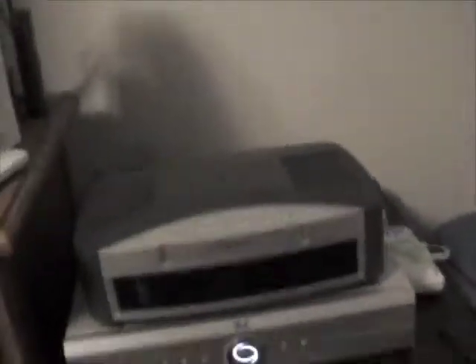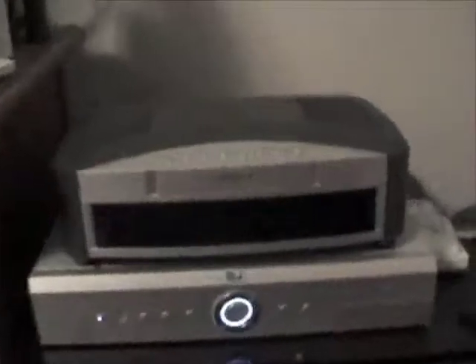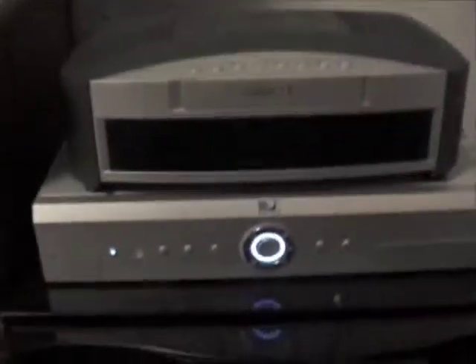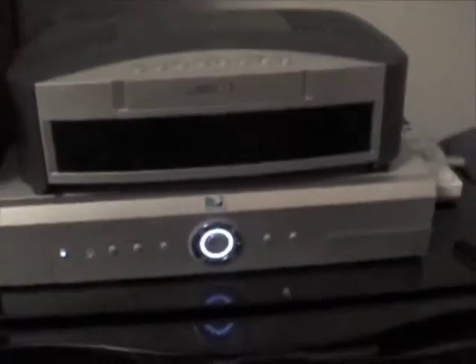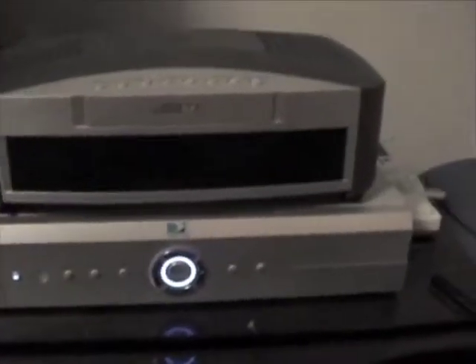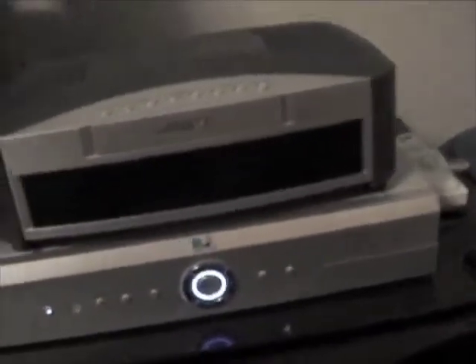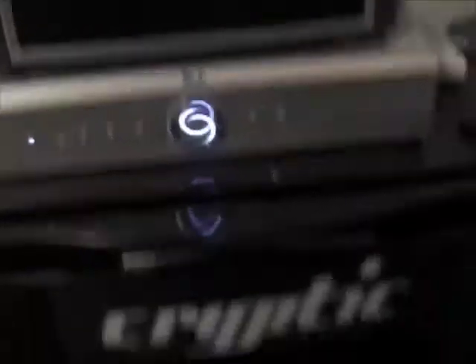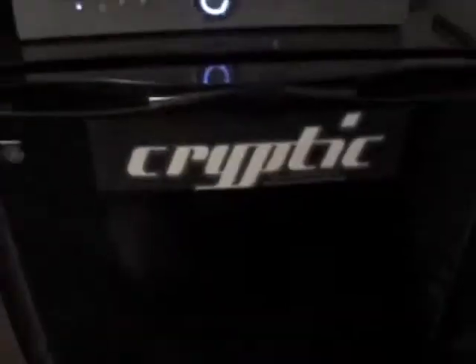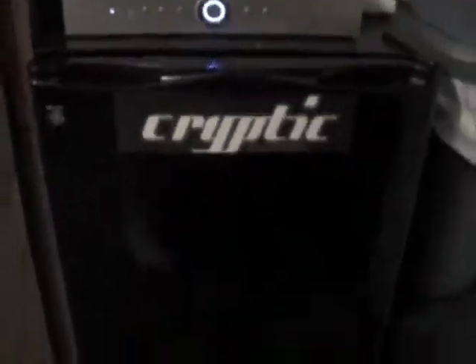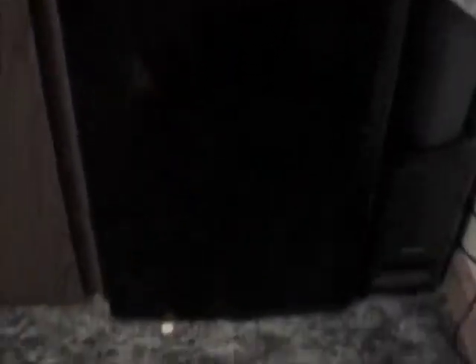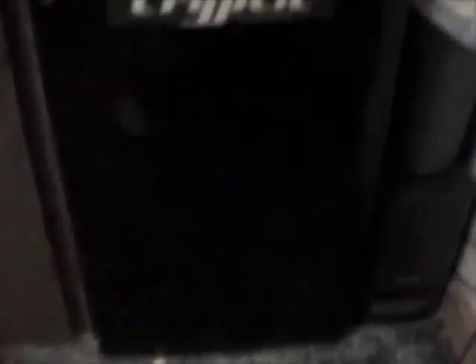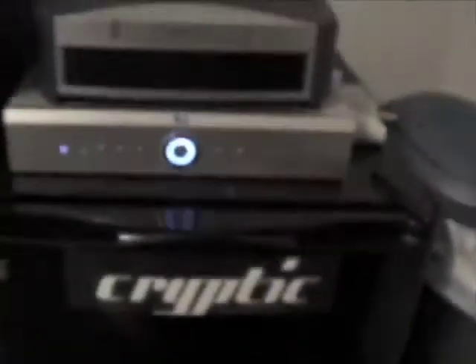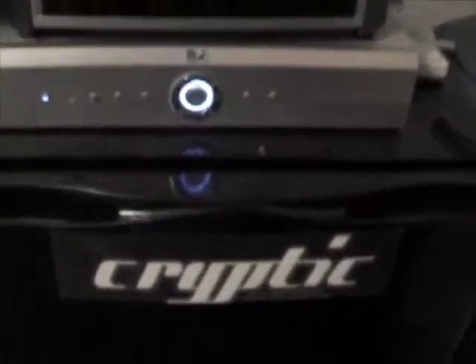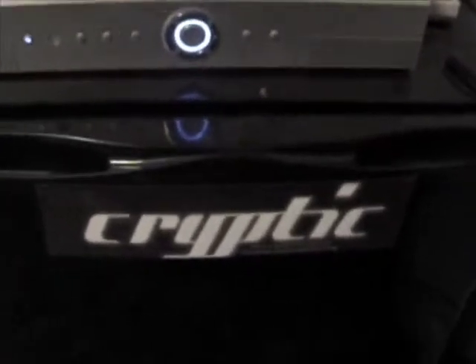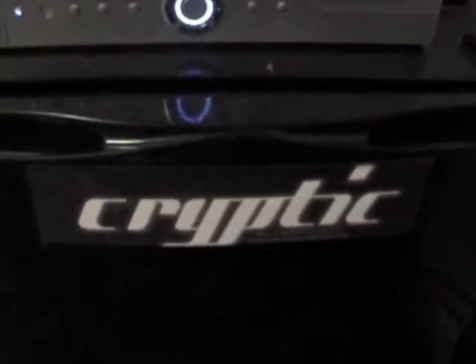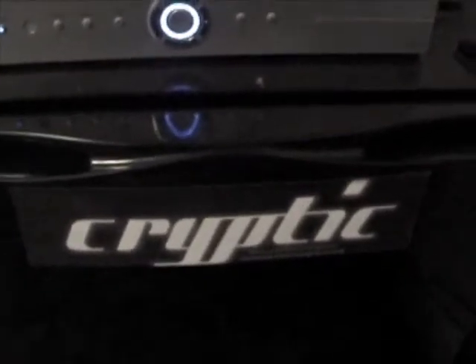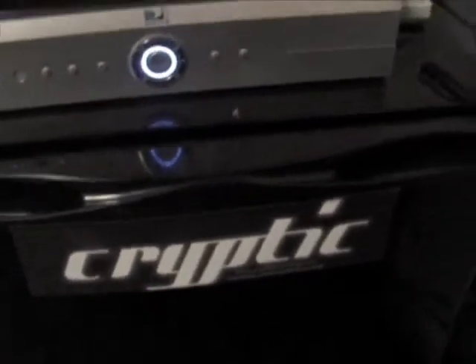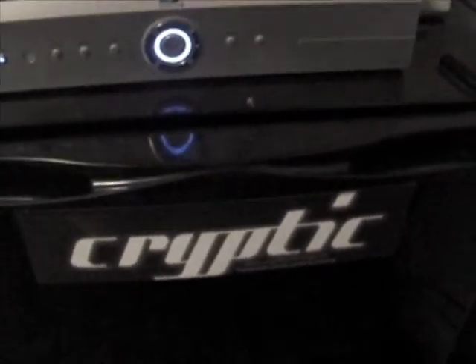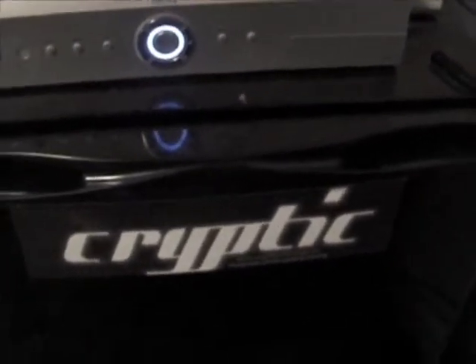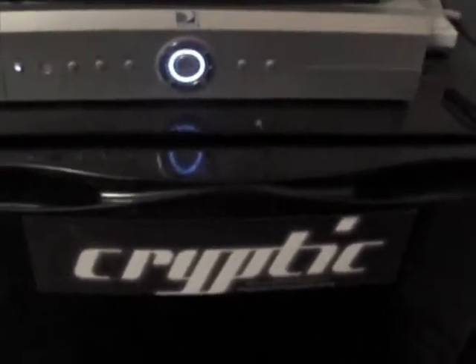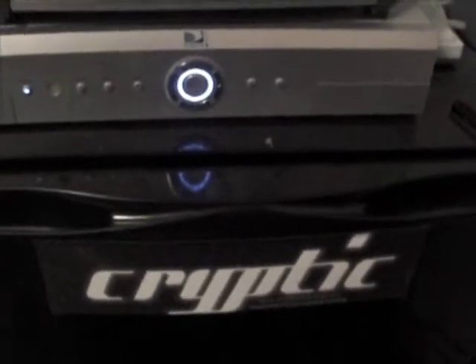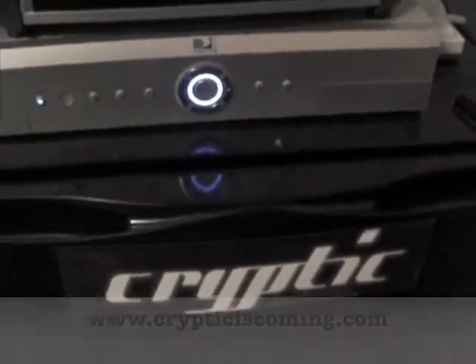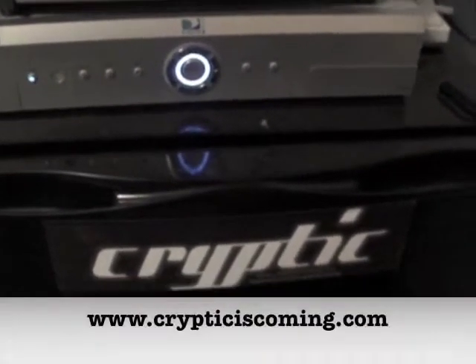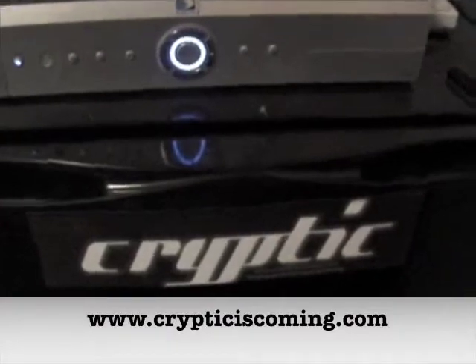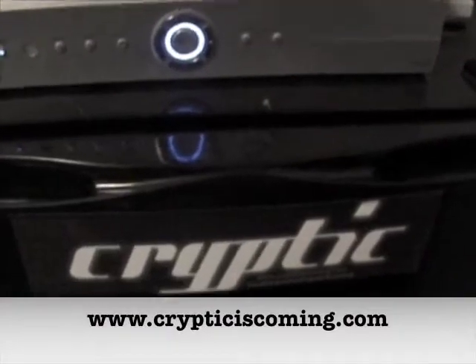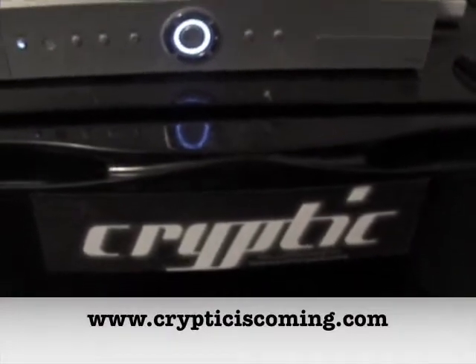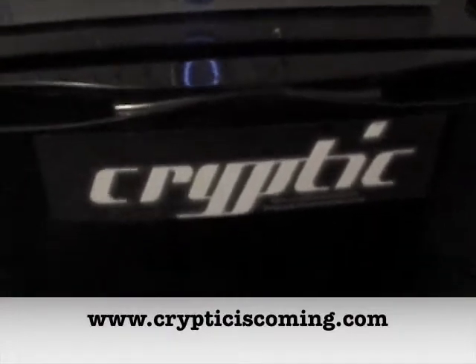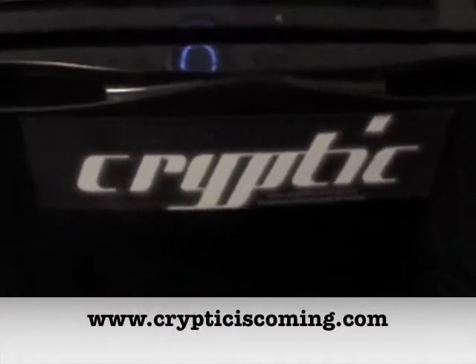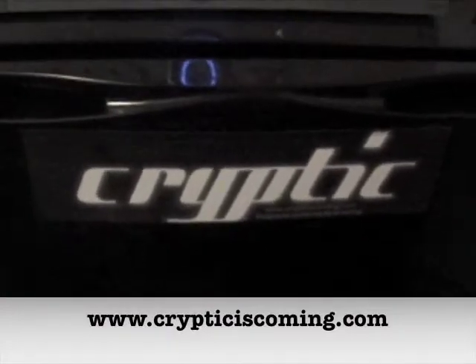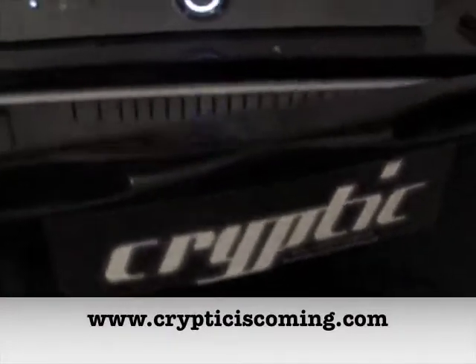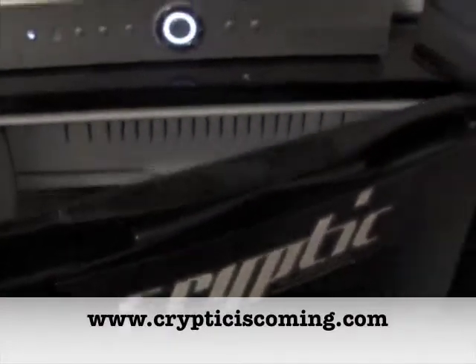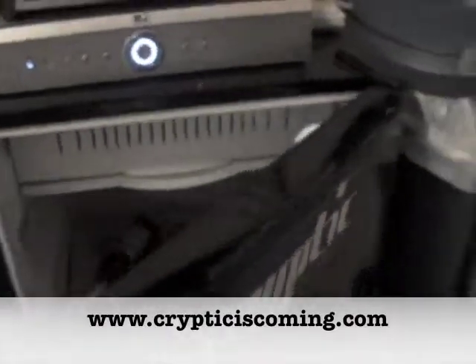So there we got the DirecTV DVR — love it. Here we got a fridge. You'll see this in my room quite a bit: Cryptic, it's the name of a local band. Check them out at www.crypticiscoming.com. They're very good. I met them at school.